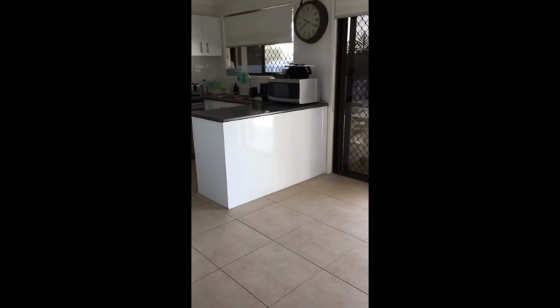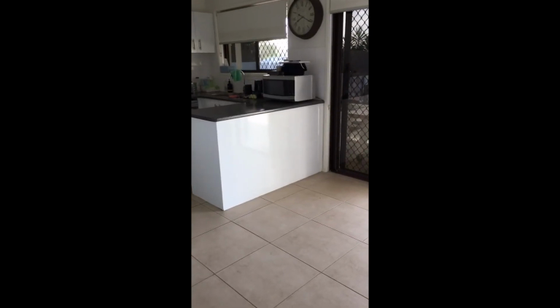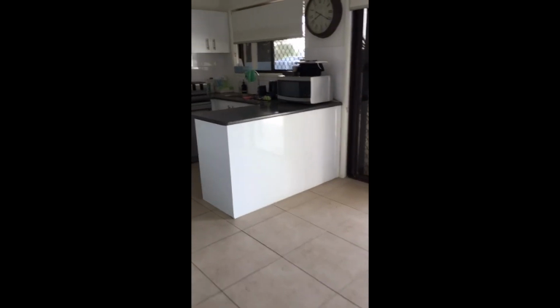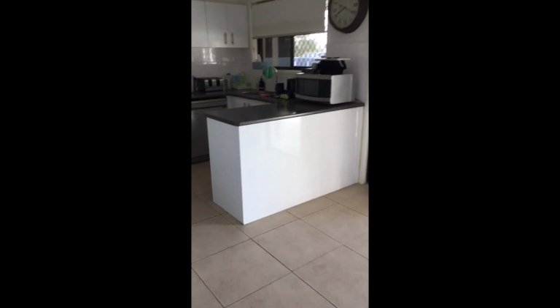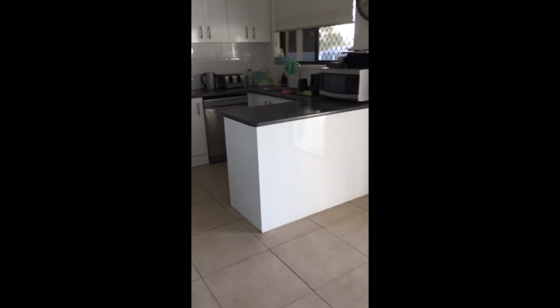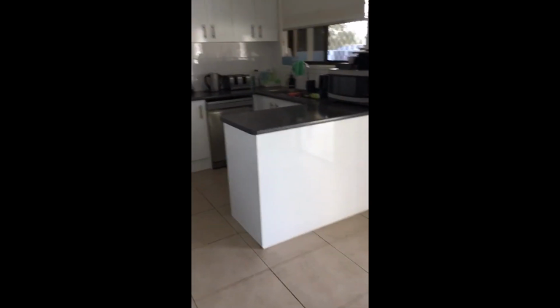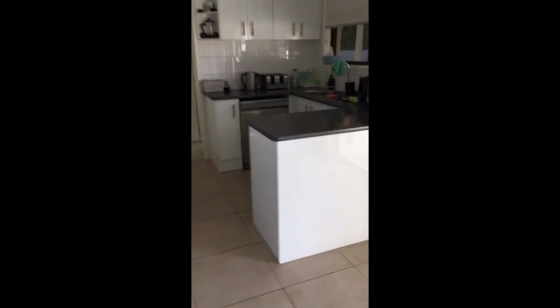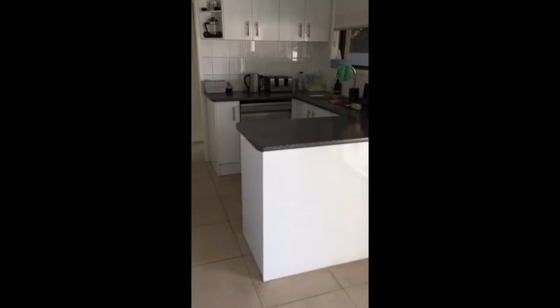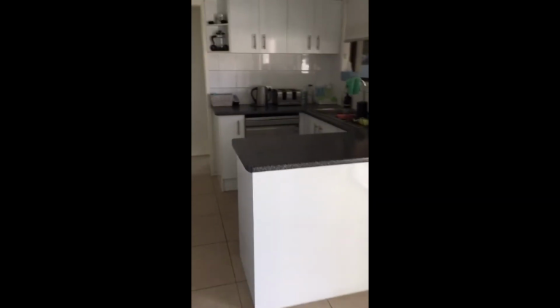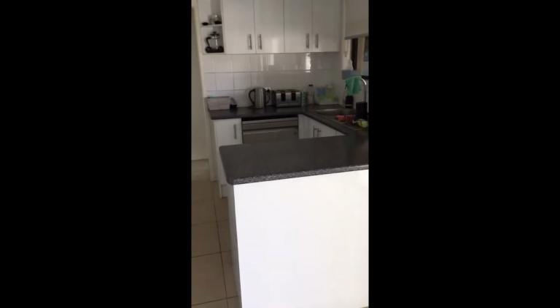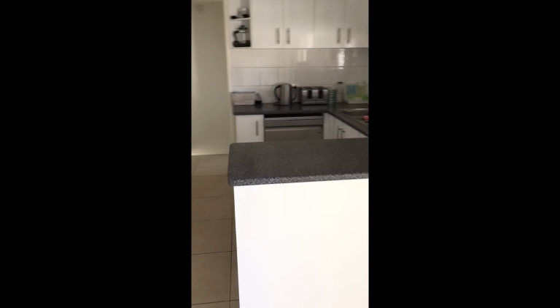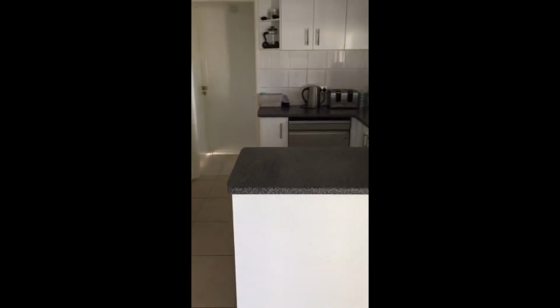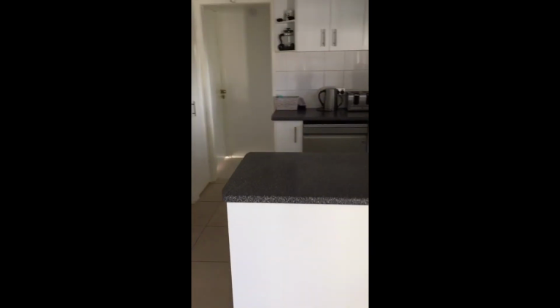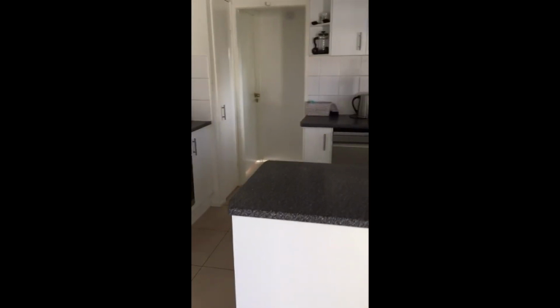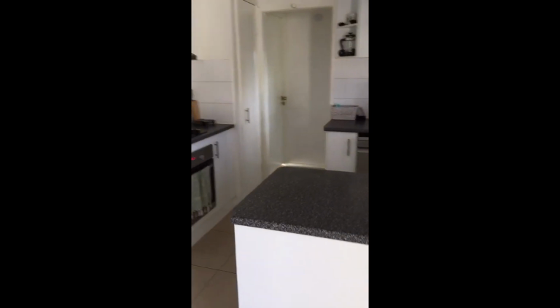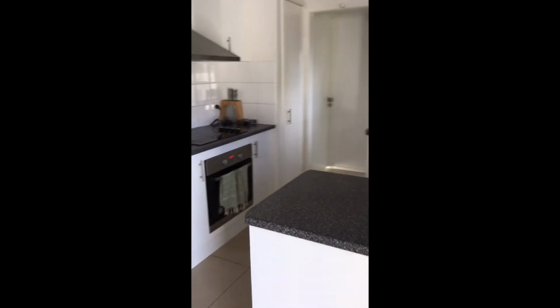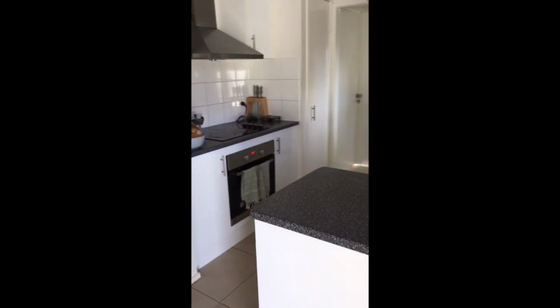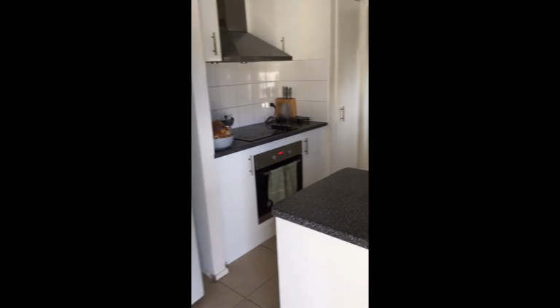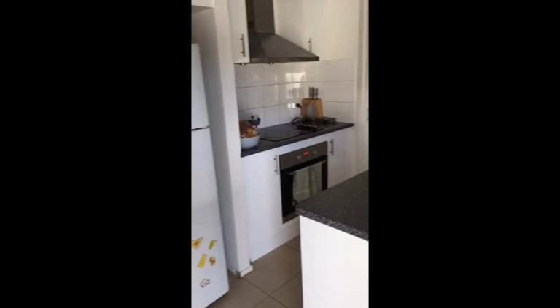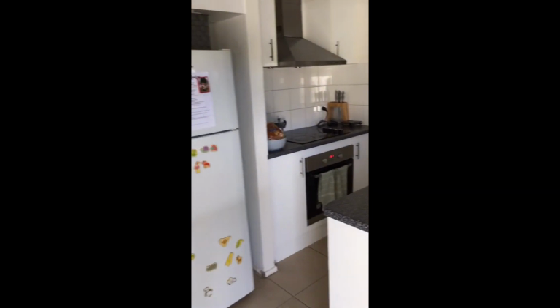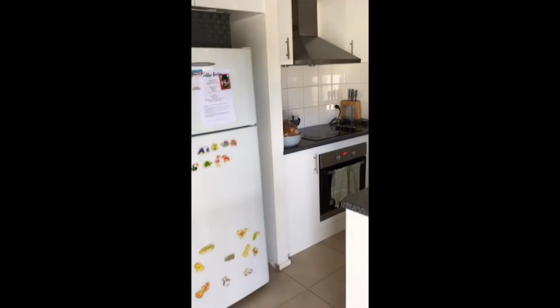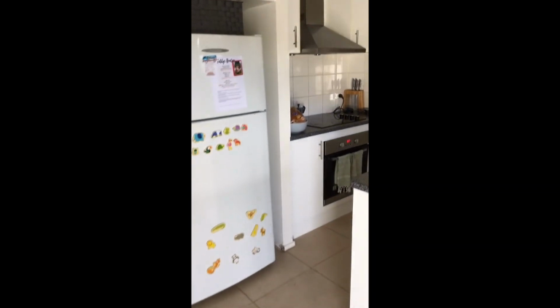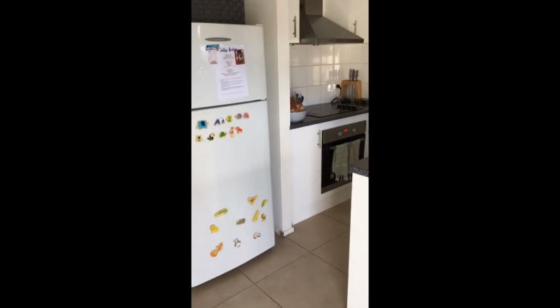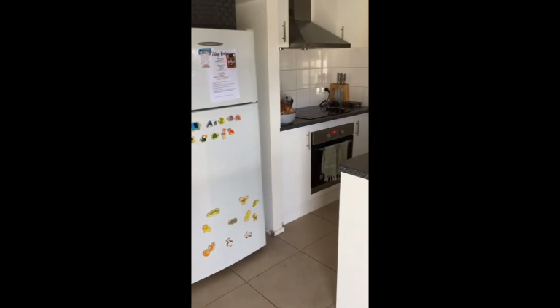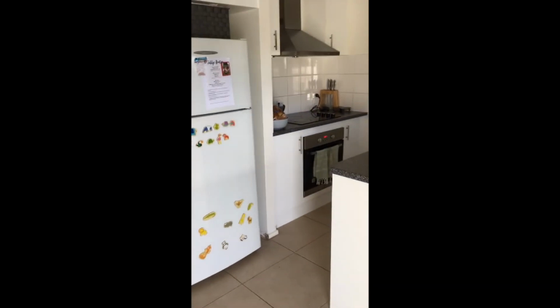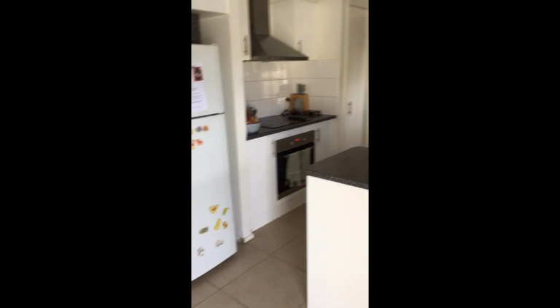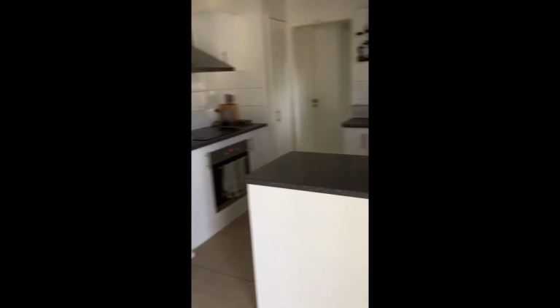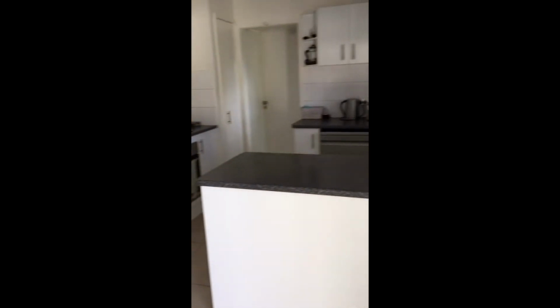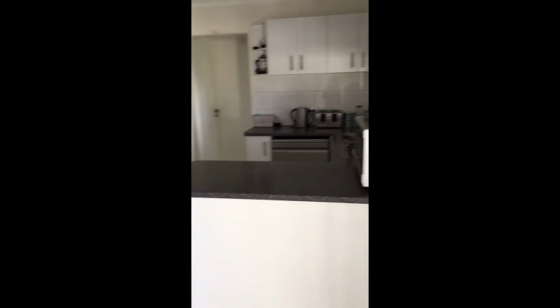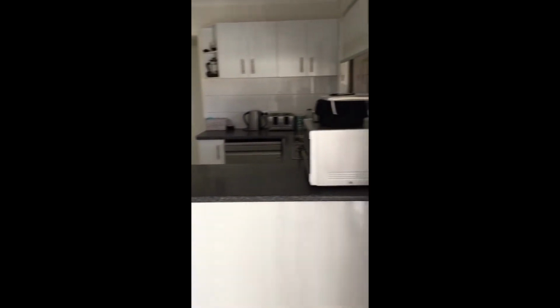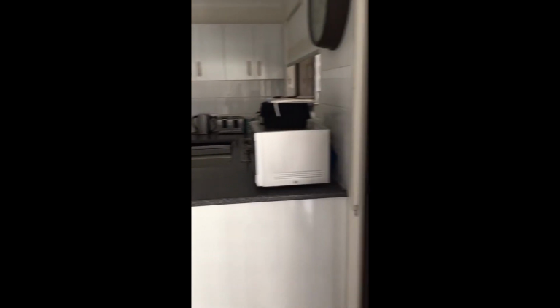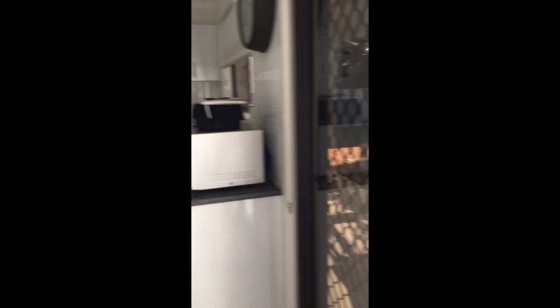Bringing you into the kitchen now. This does come with the dishwasher. It's an electric stove and cooktop, and it's got plenty of cupboard space and bench space.